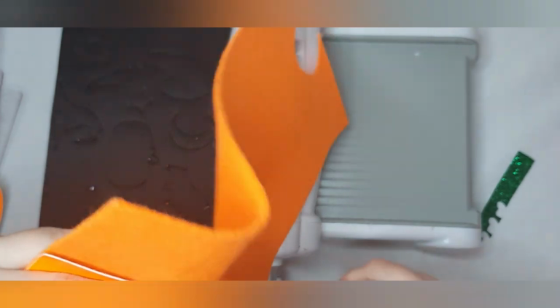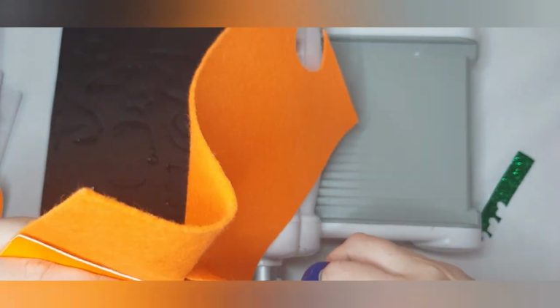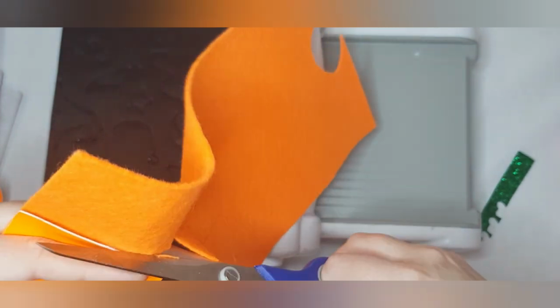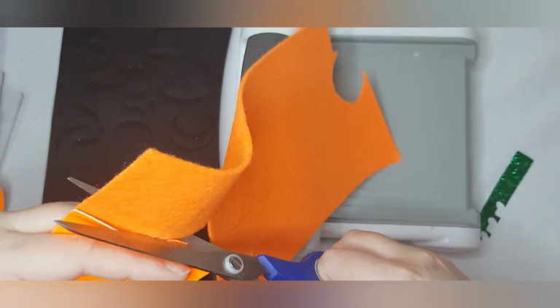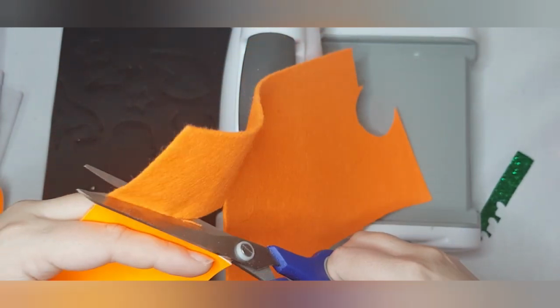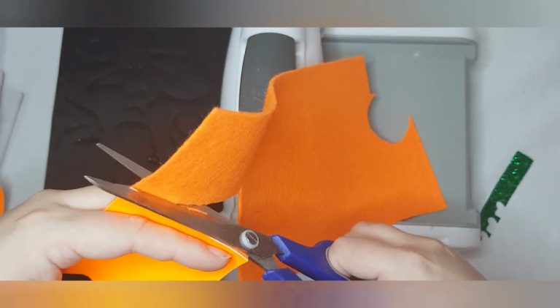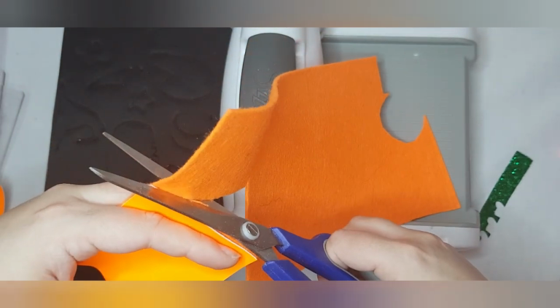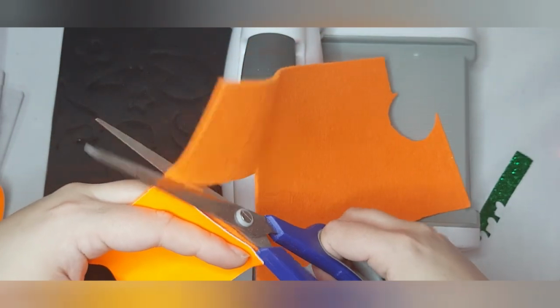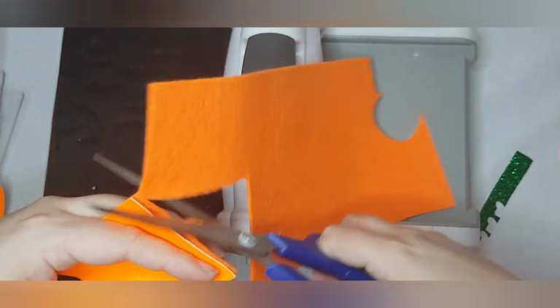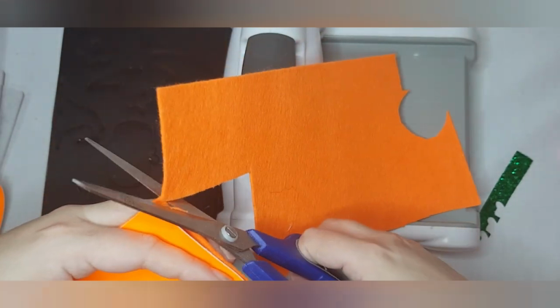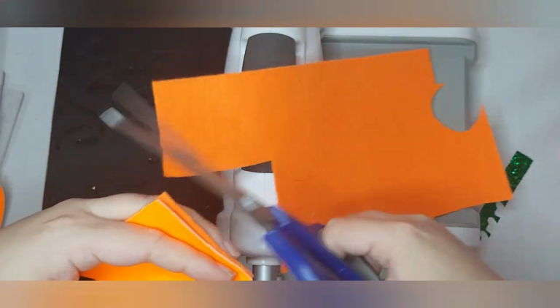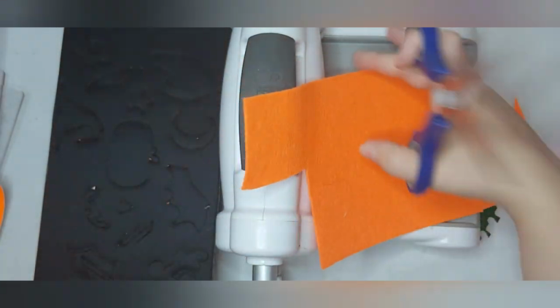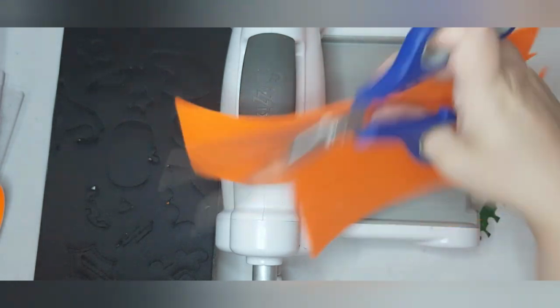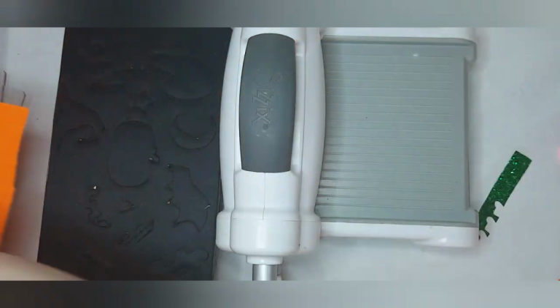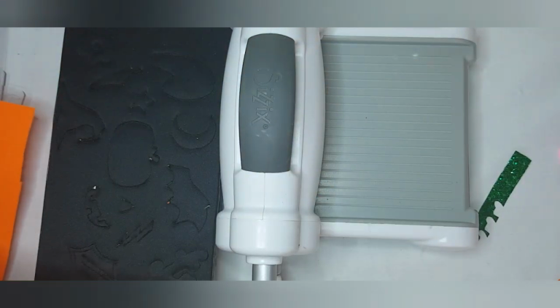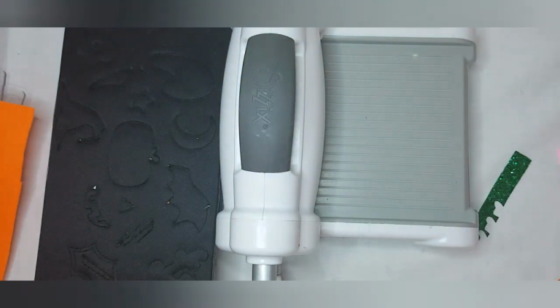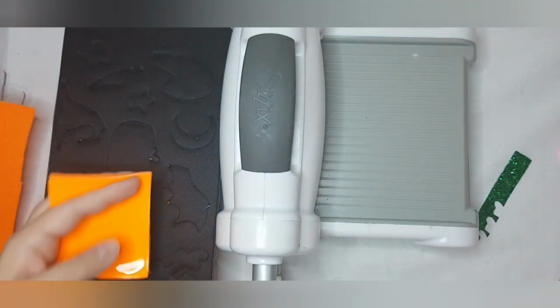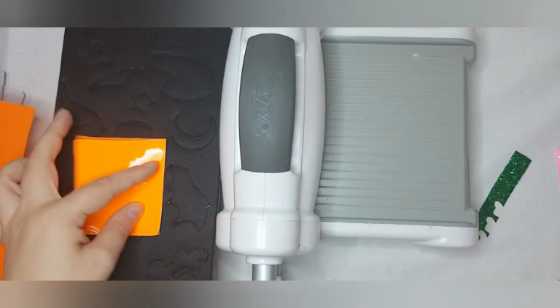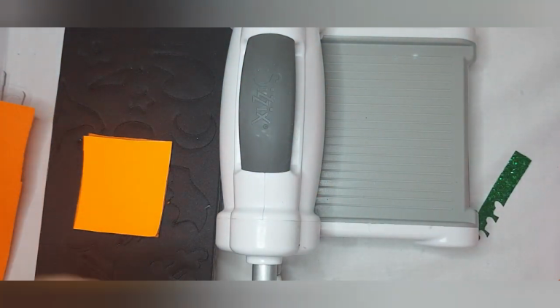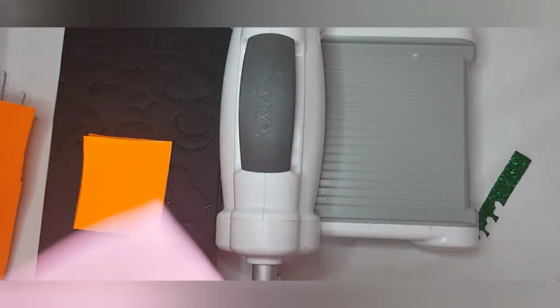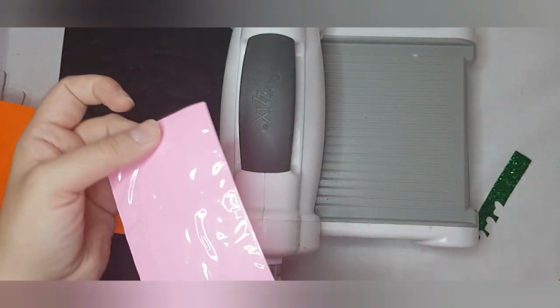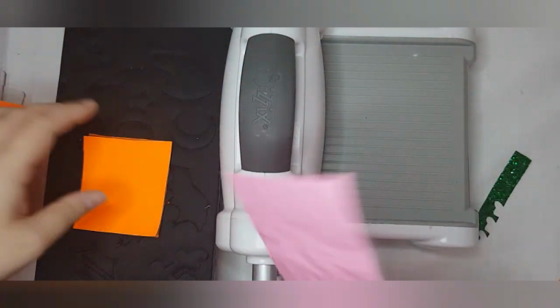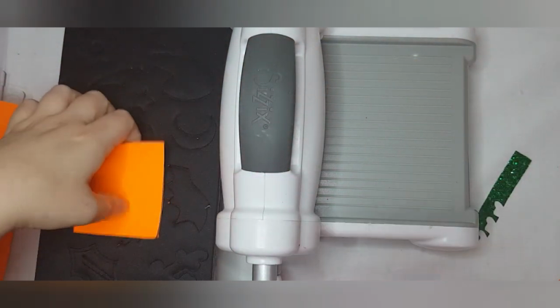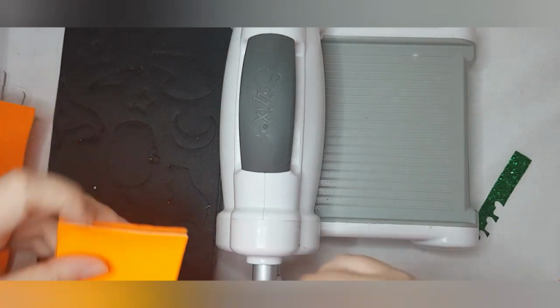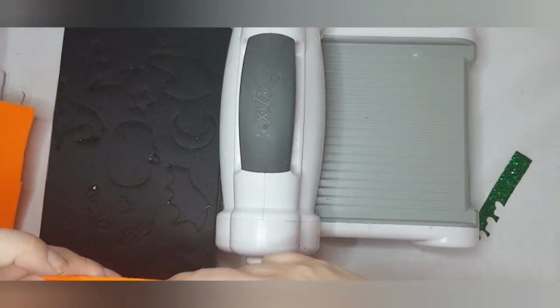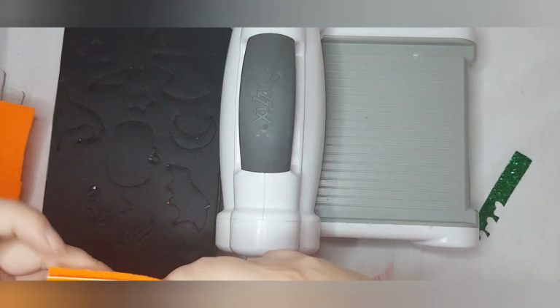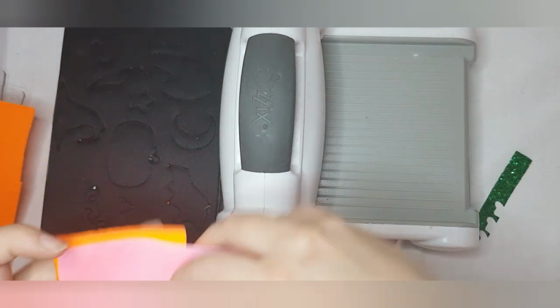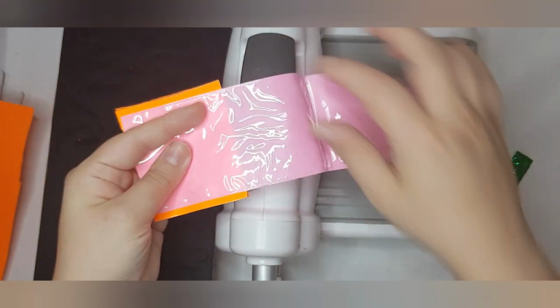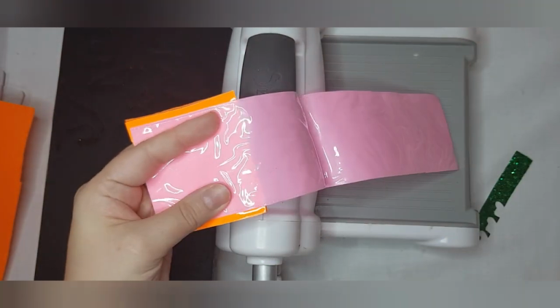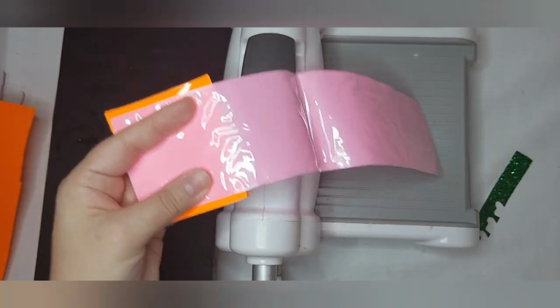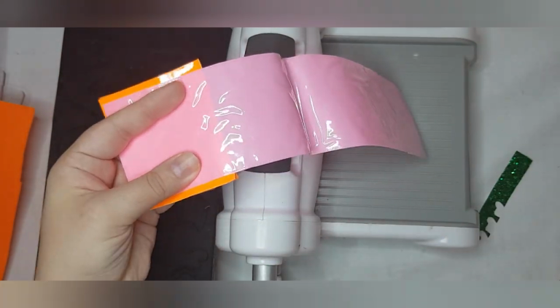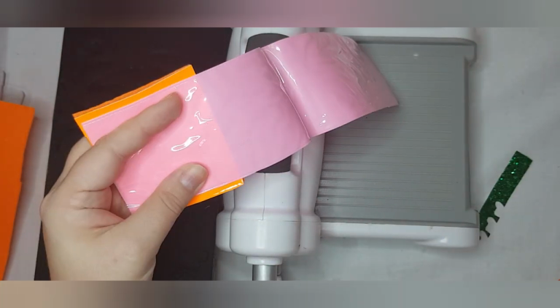We'll do the same amount in our felt. Because the felt and the refillable ribbon are very thin, we can run them all through at once. If you were using thicker materials, I would rarely put more than two layers through so you don't damage the machine, but because it's so thin it barely registers.